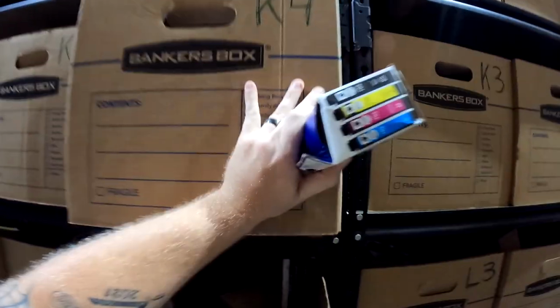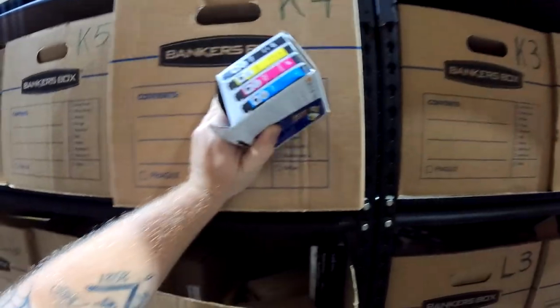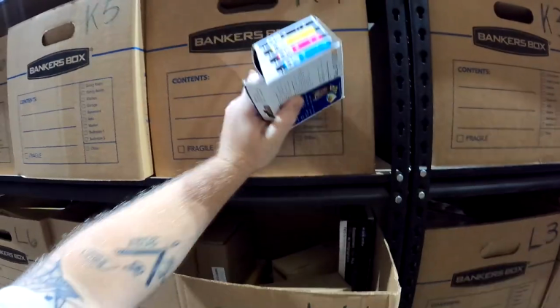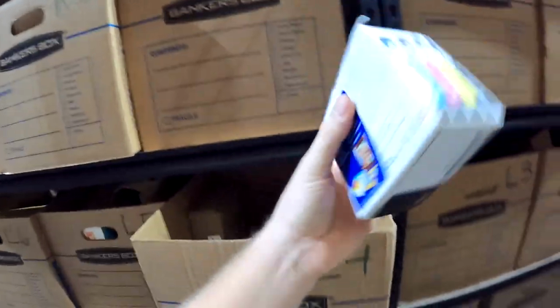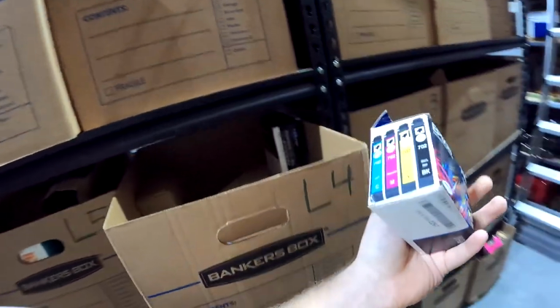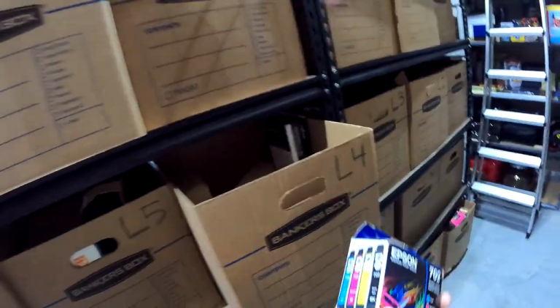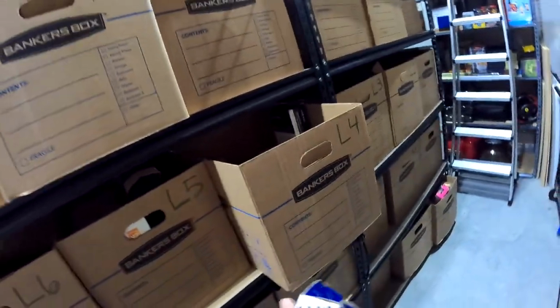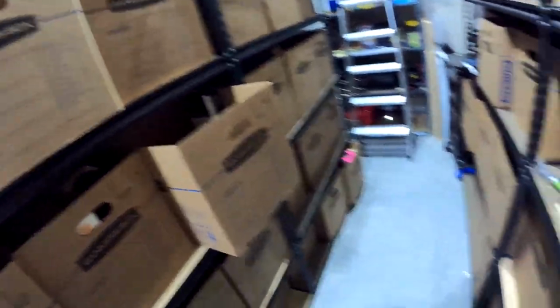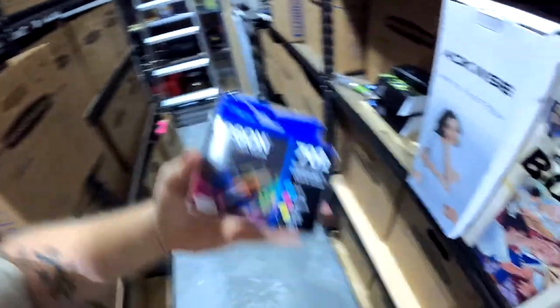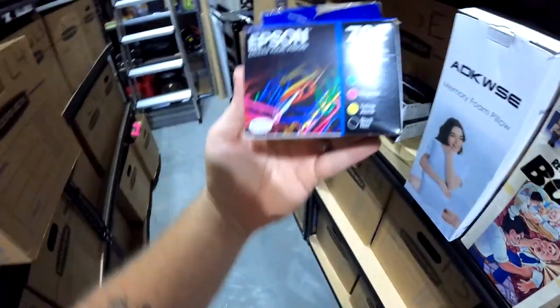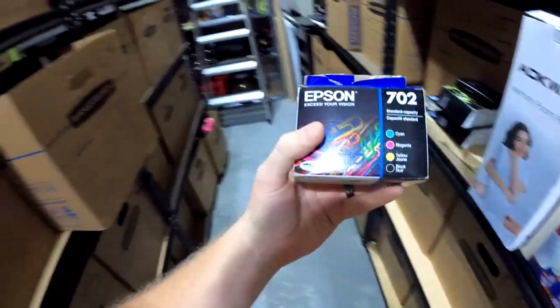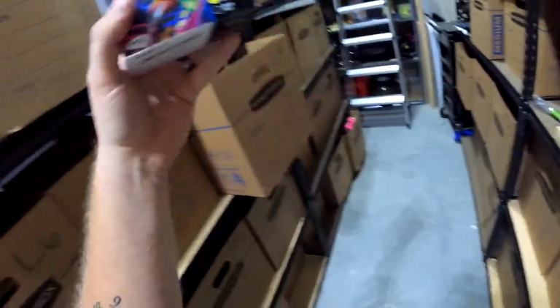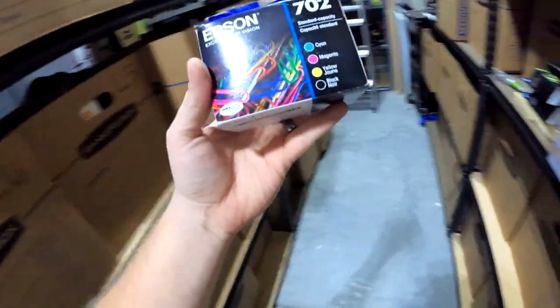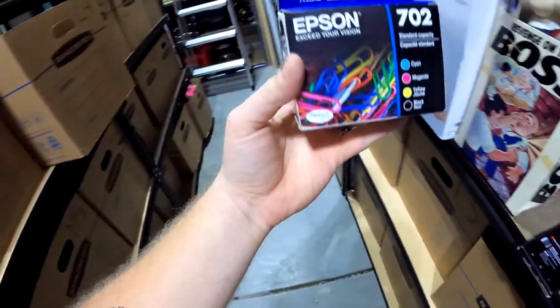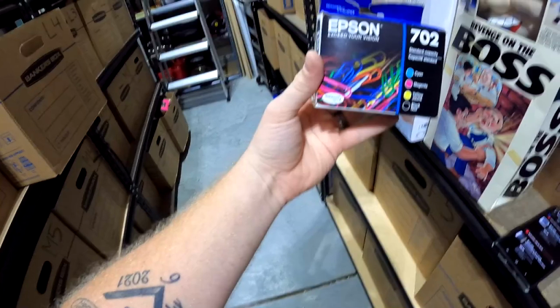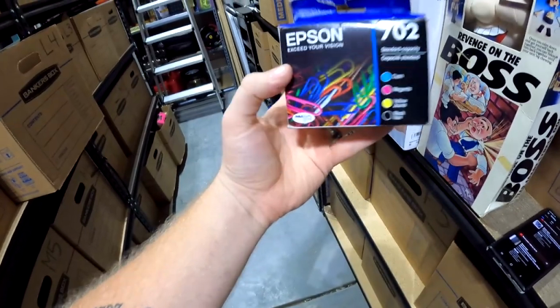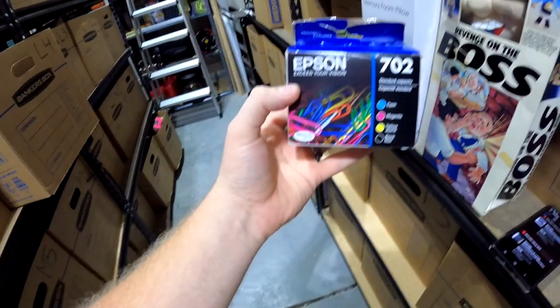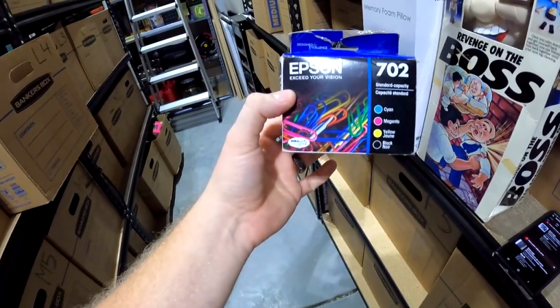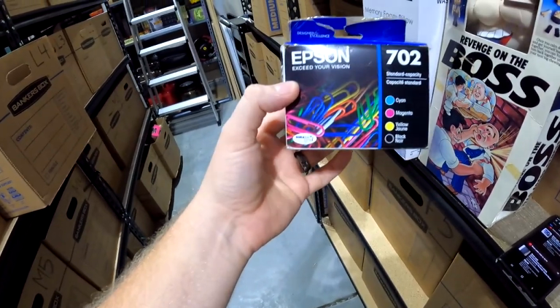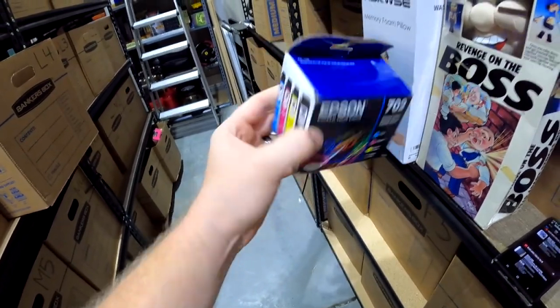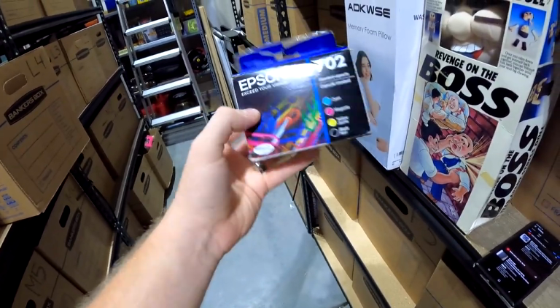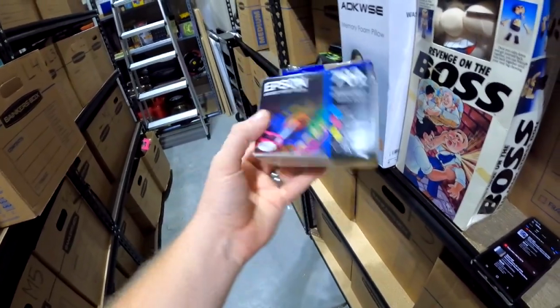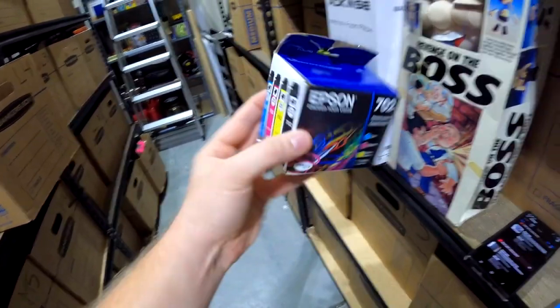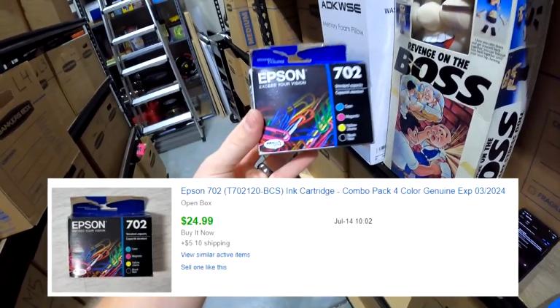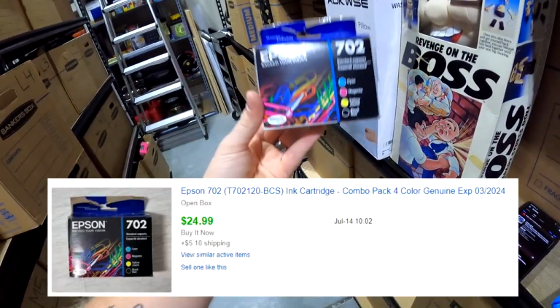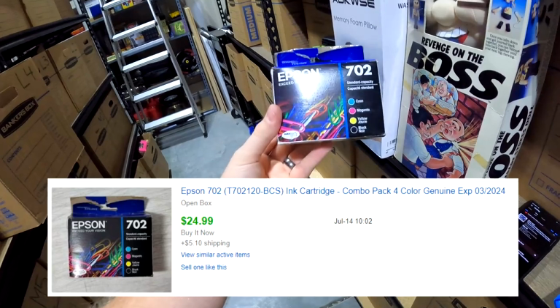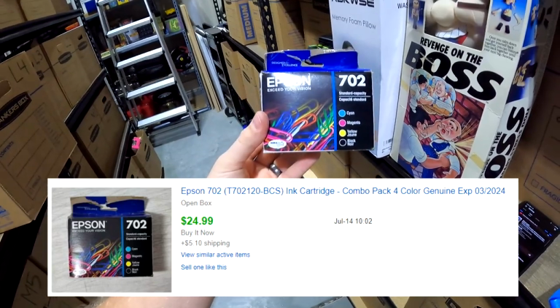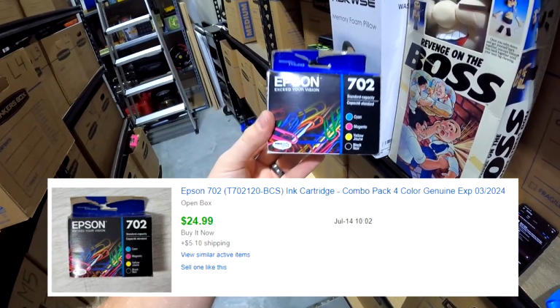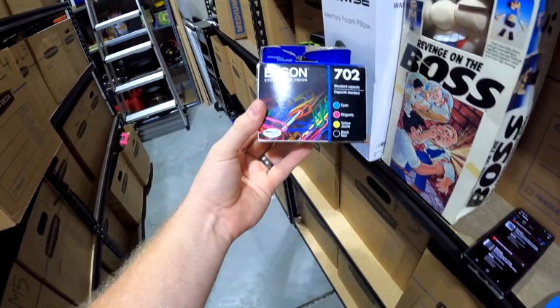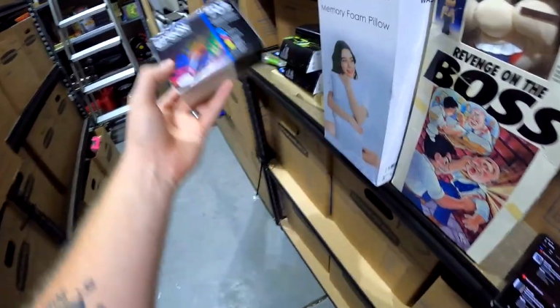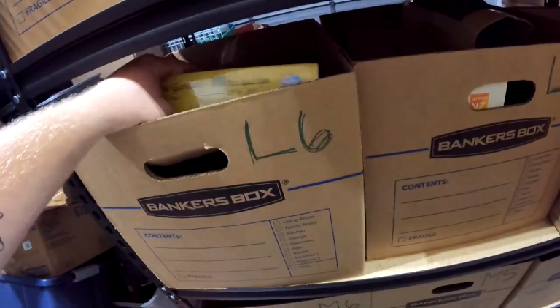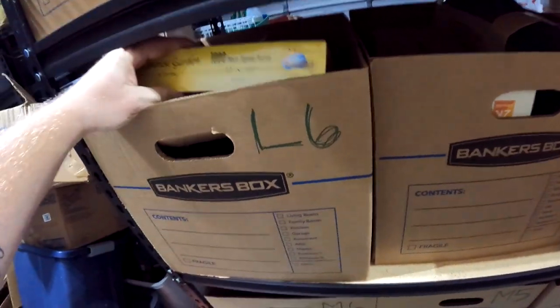In K4 we're looking for some Epson ink — we just listed this the other day. Epson 702 ink, brand new on the inside, open box. It sold for $25 plus shipping.